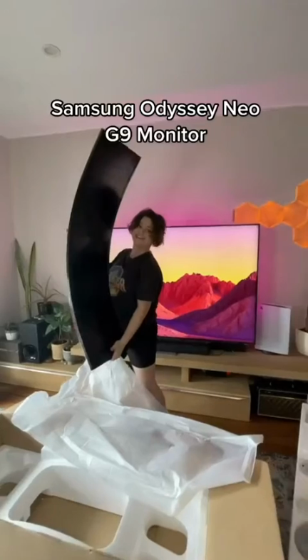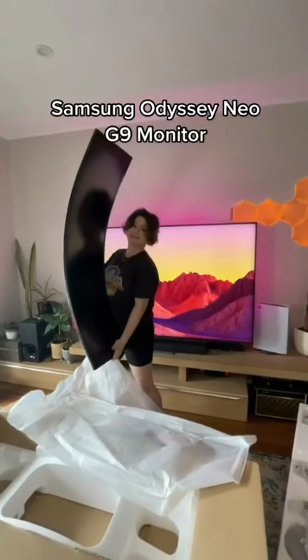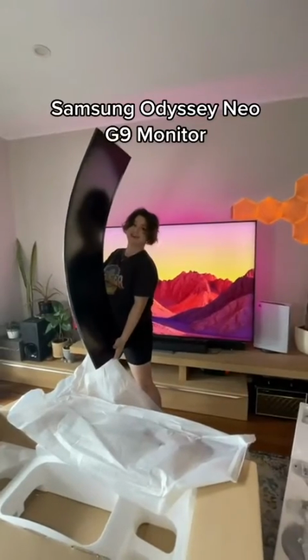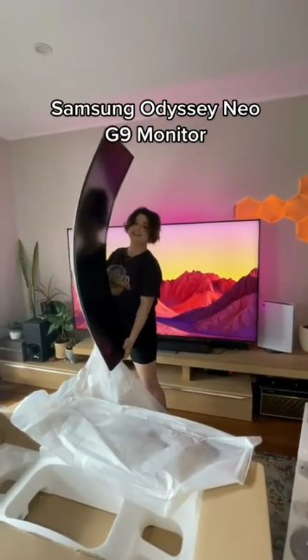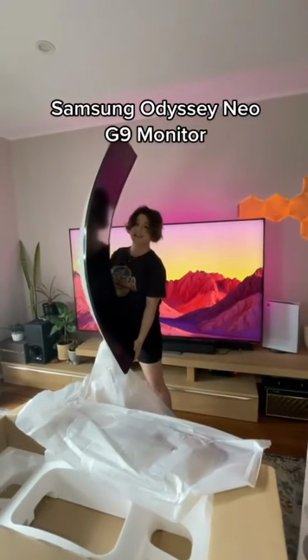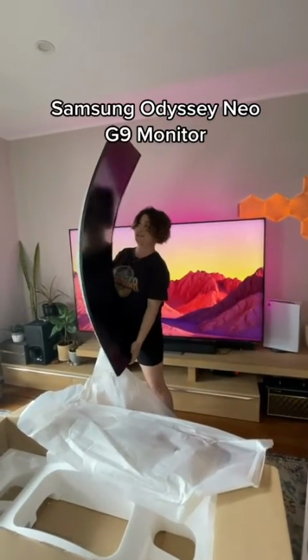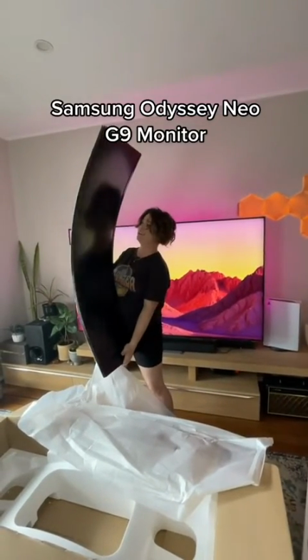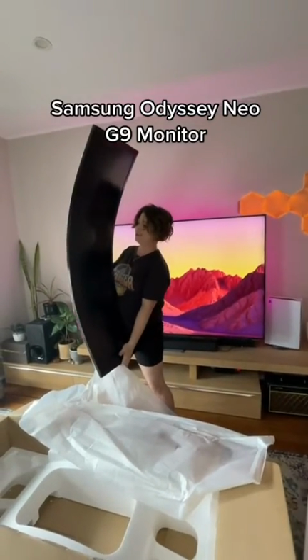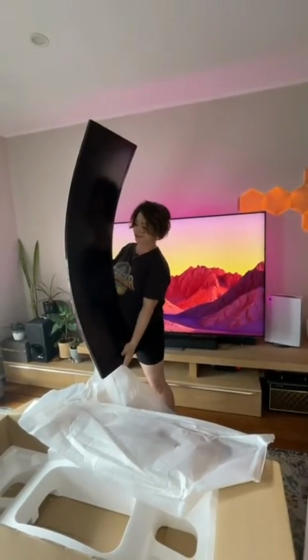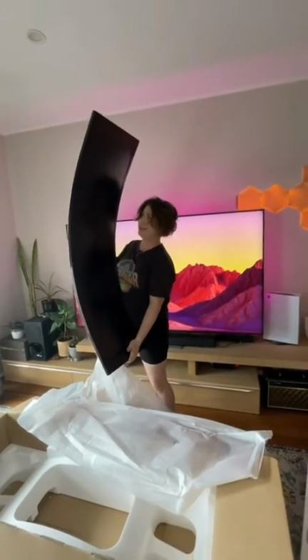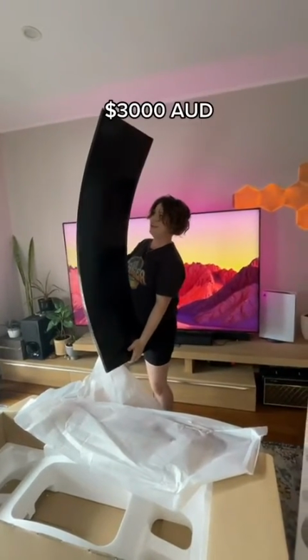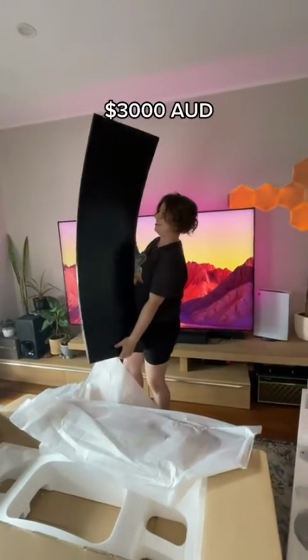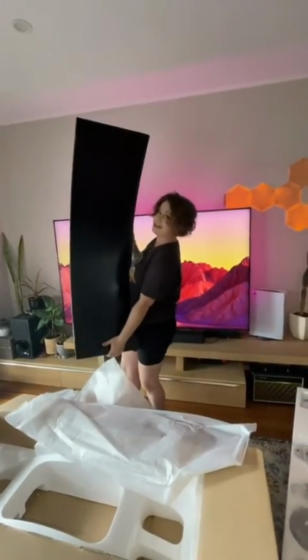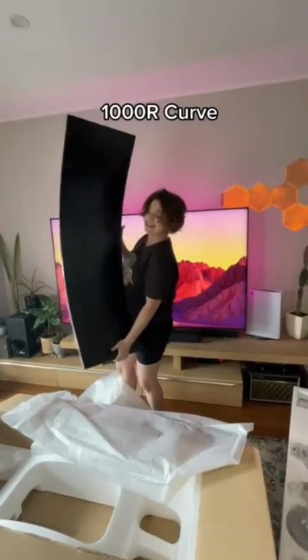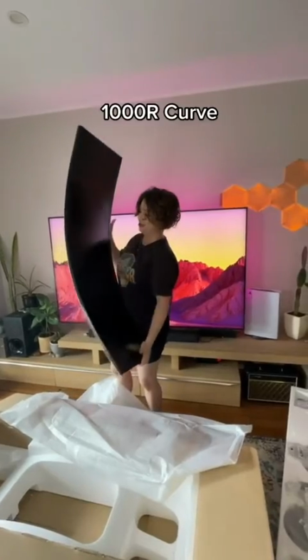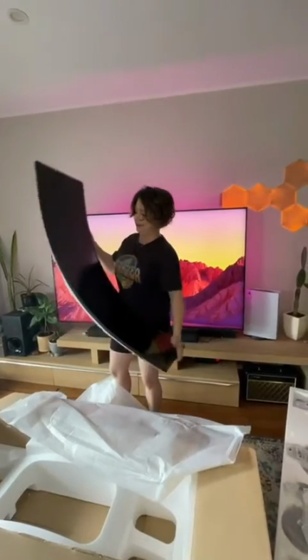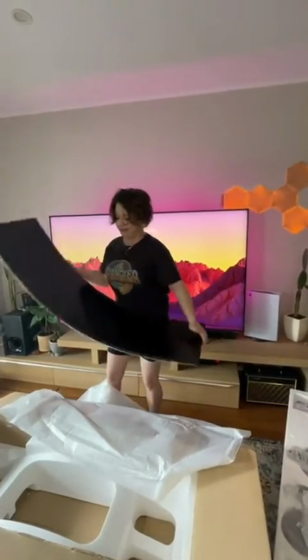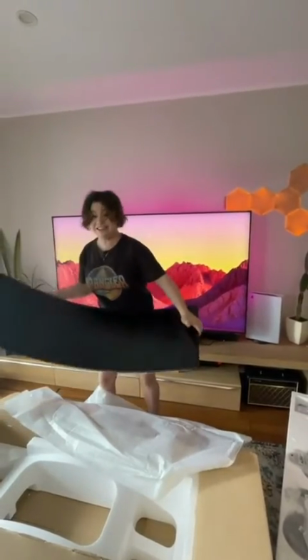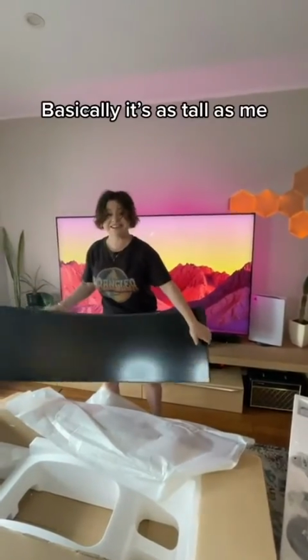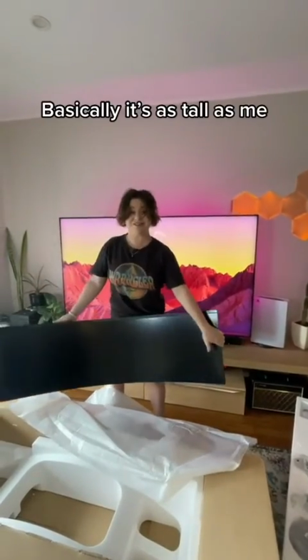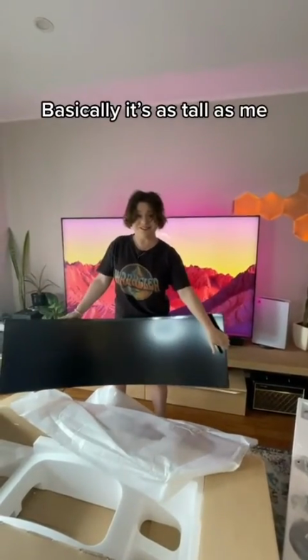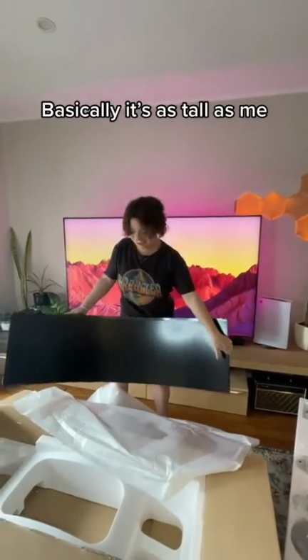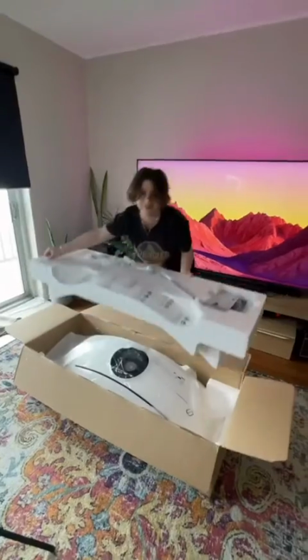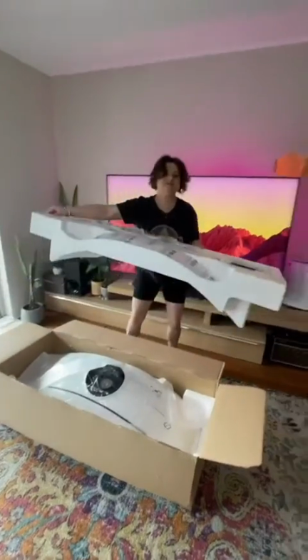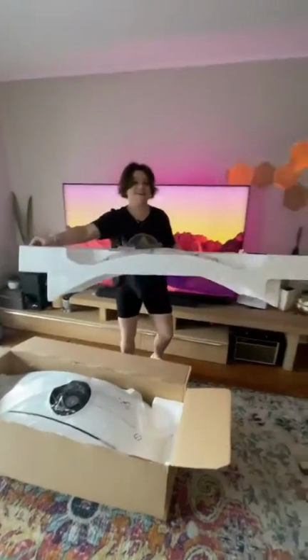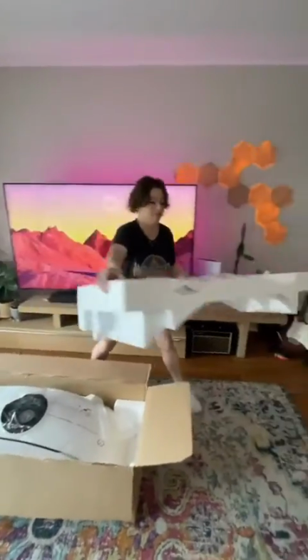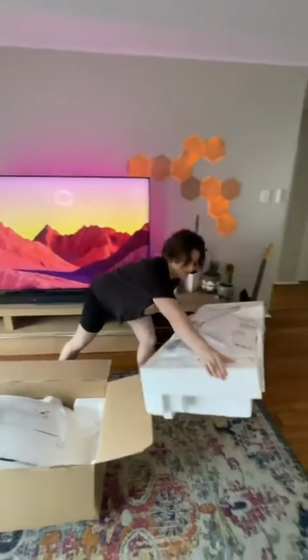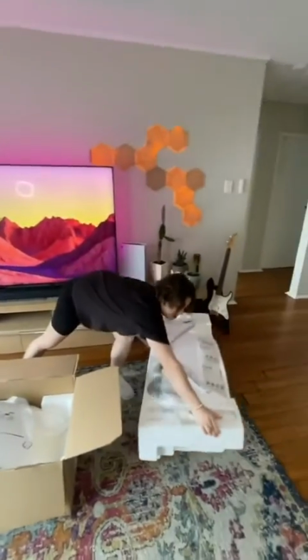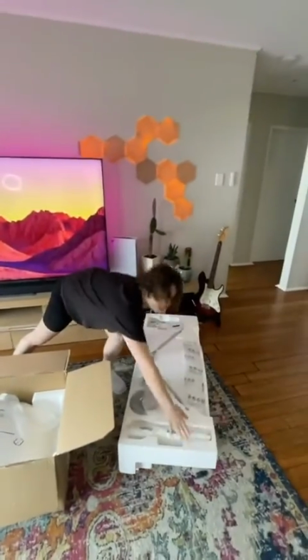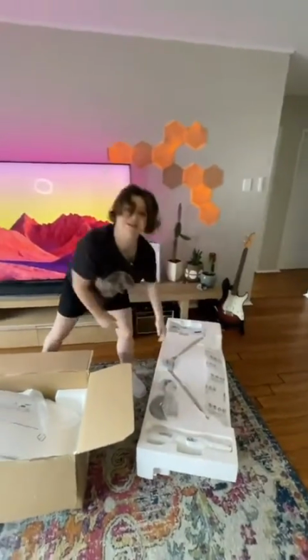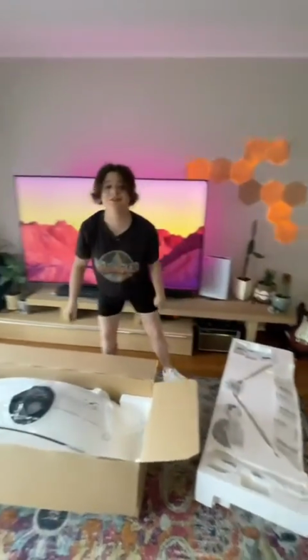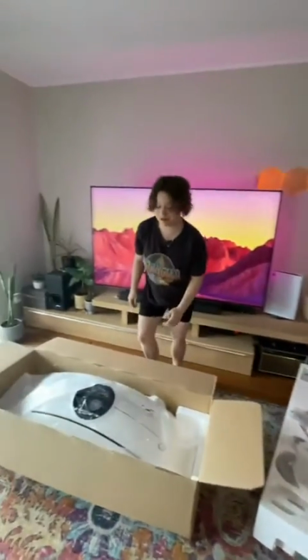This is the Samsung Odyssey Neo G9. This is $3,000 and it's a $1,000 curve. It's basically as tall as me. It's really awesome, and here's how to build — or rather set up — a $3,000 monitor.